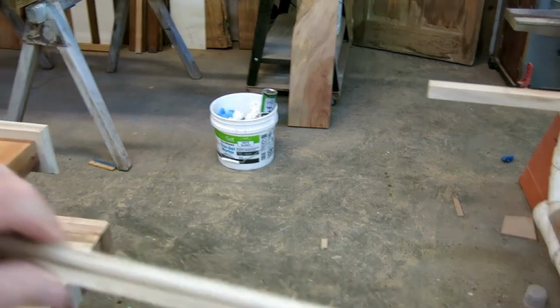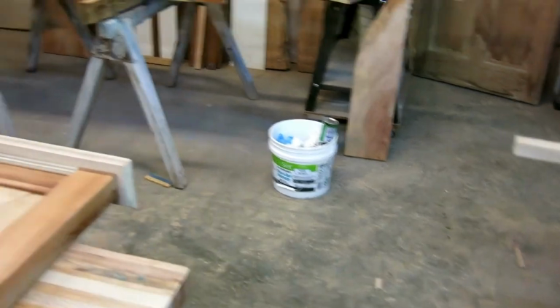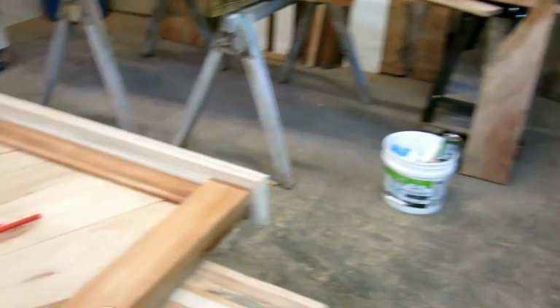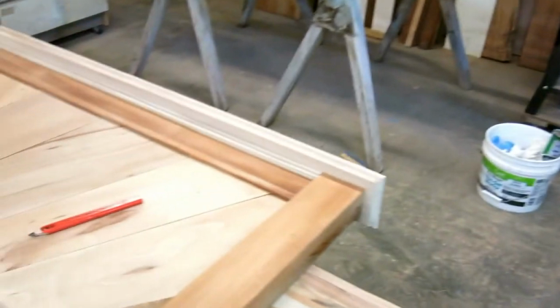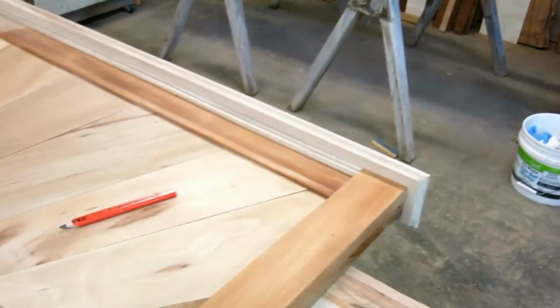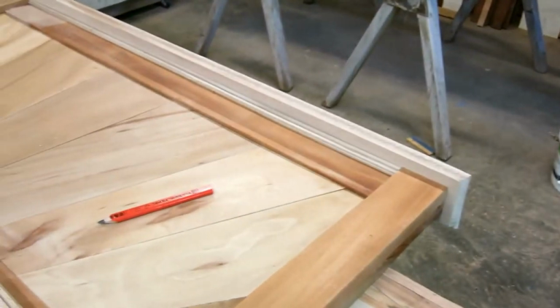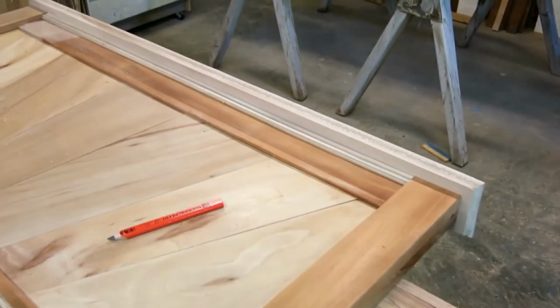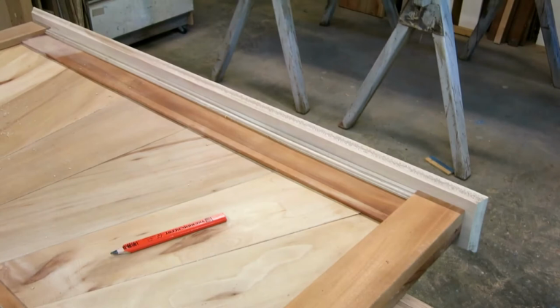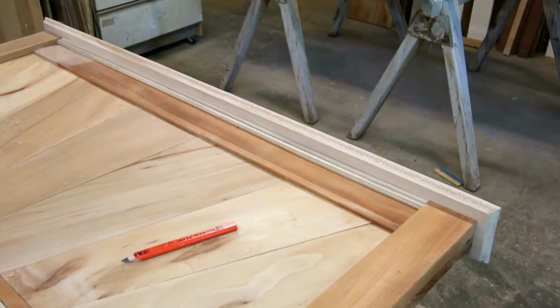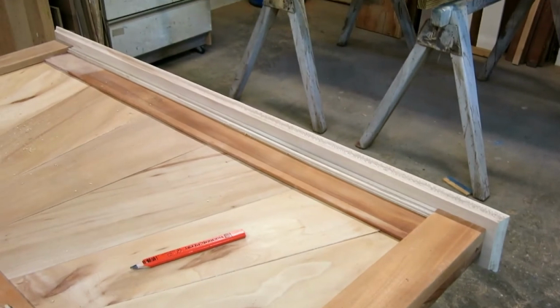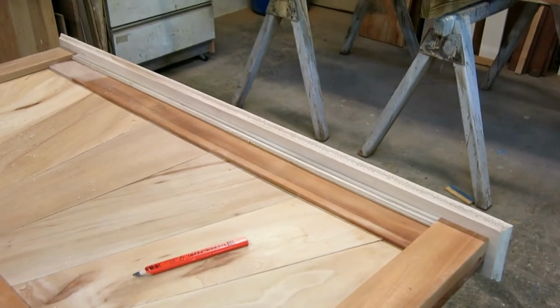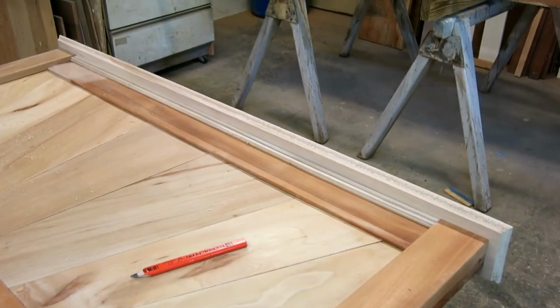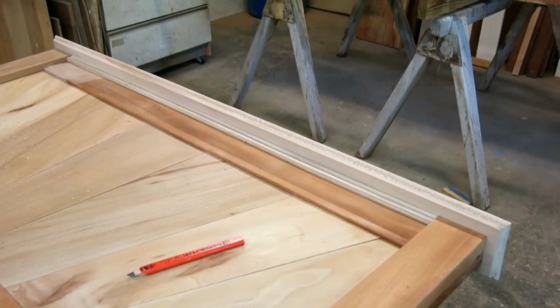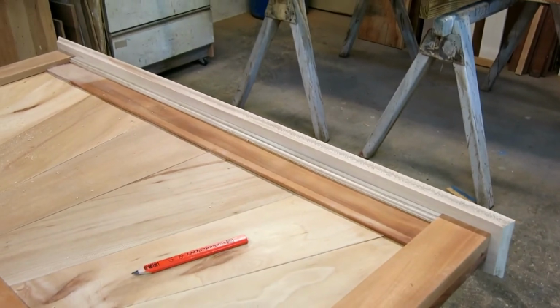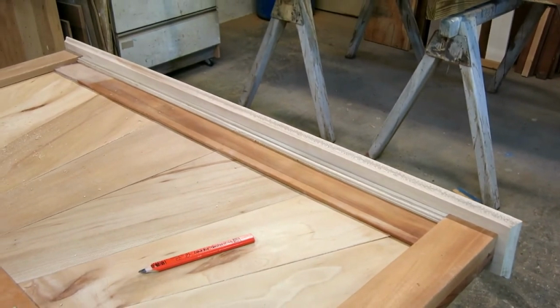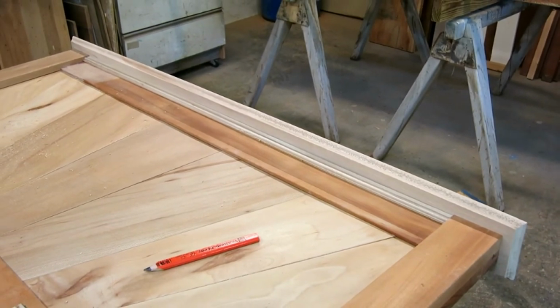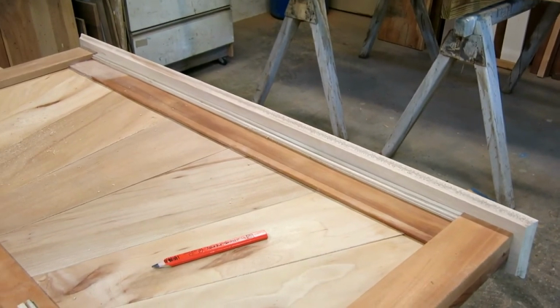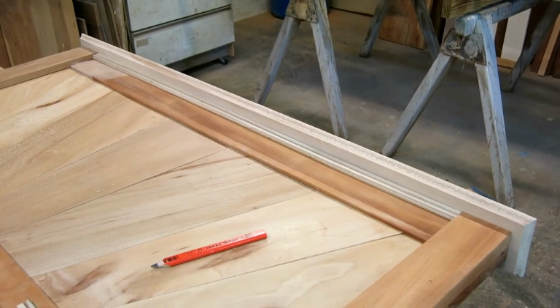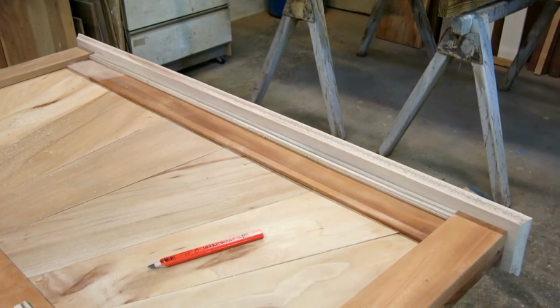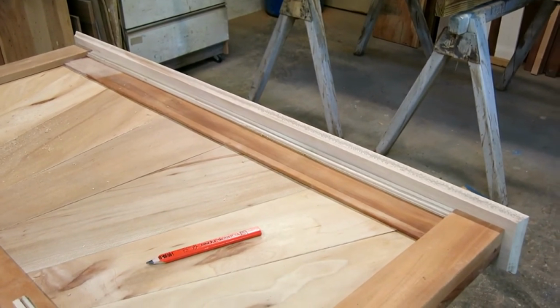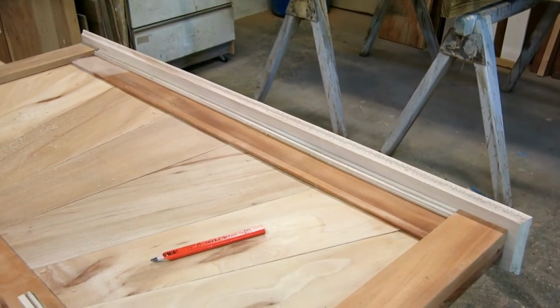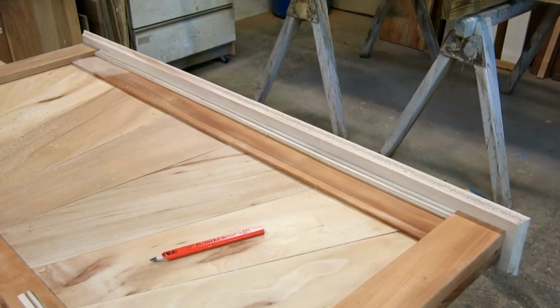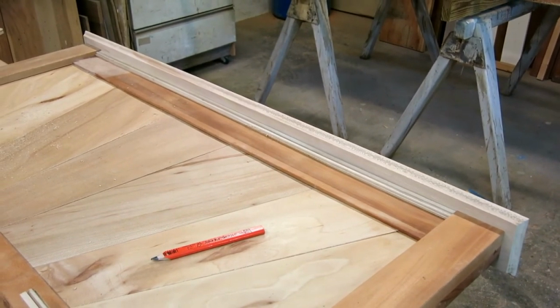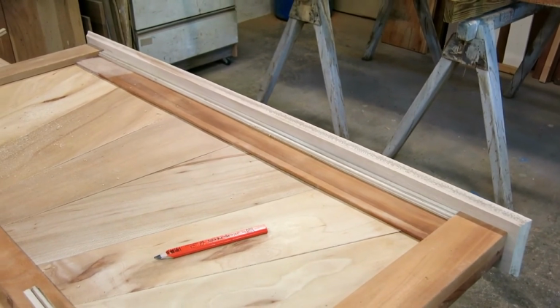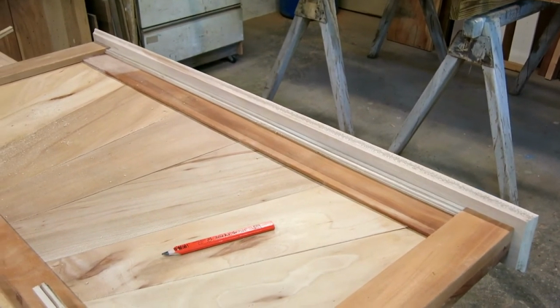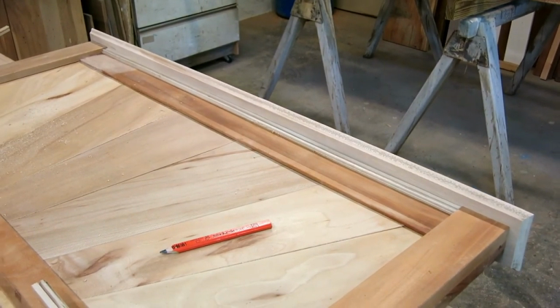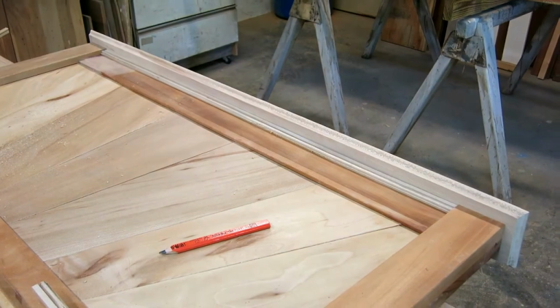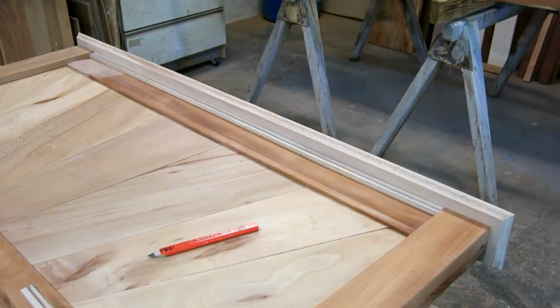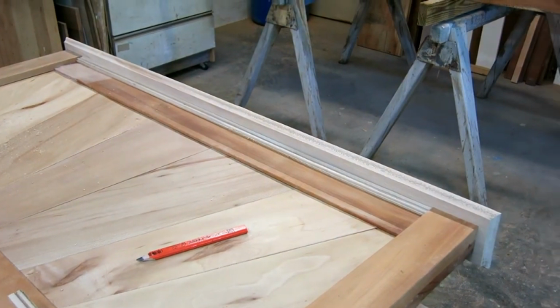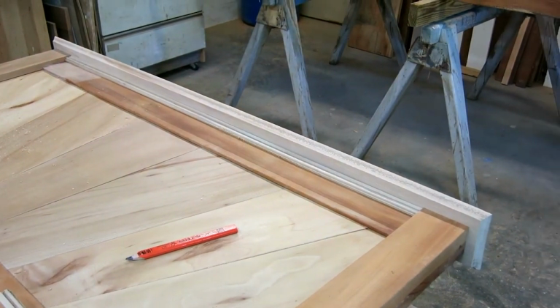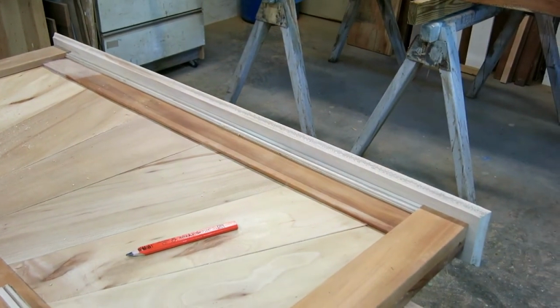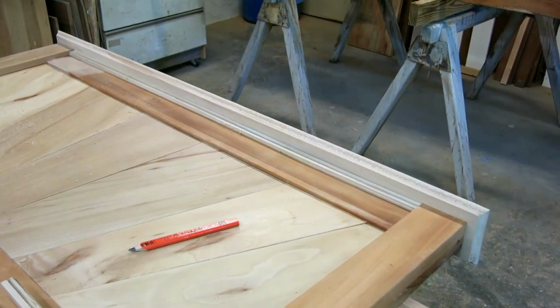This decorative strip is going to go under the top trim board. I'm going to pop it in place with some little brad nails, and then the bed is structurally finished — after that it's just sanding and finishing.